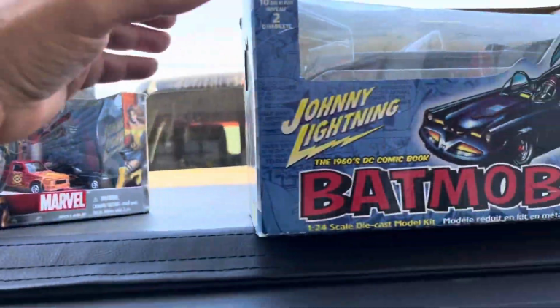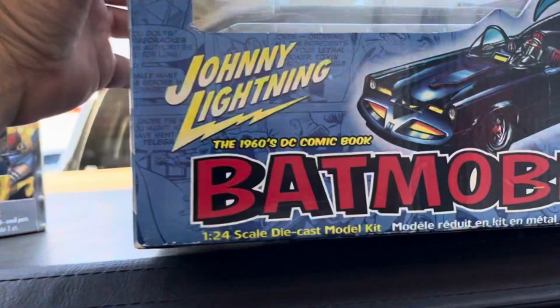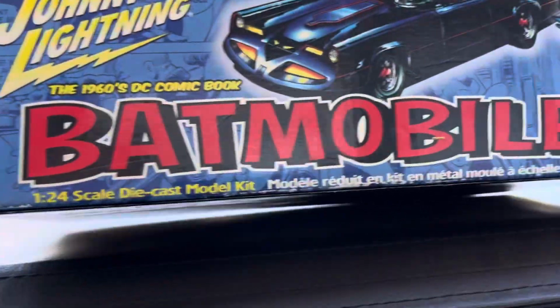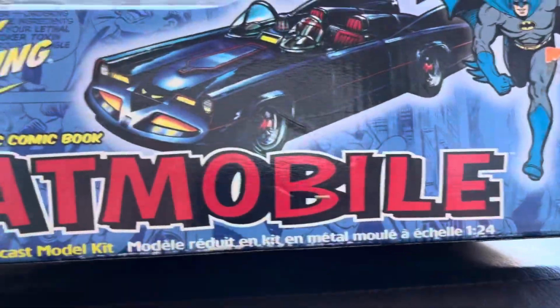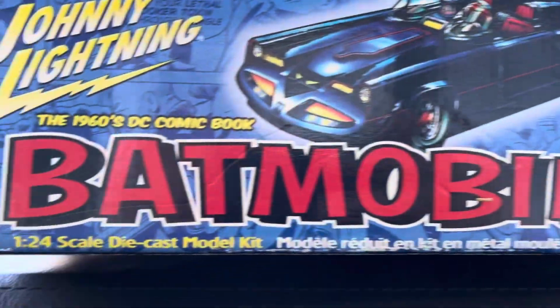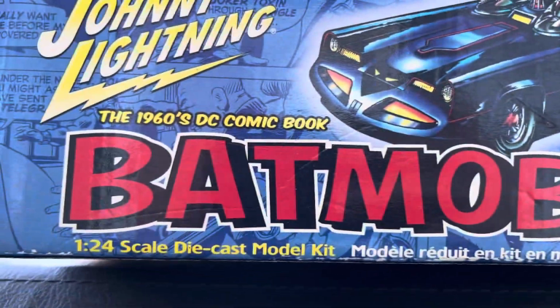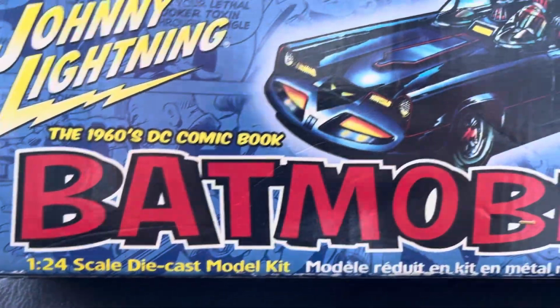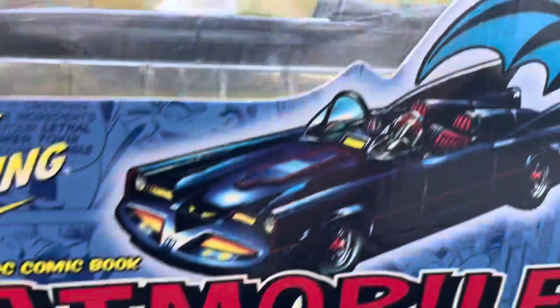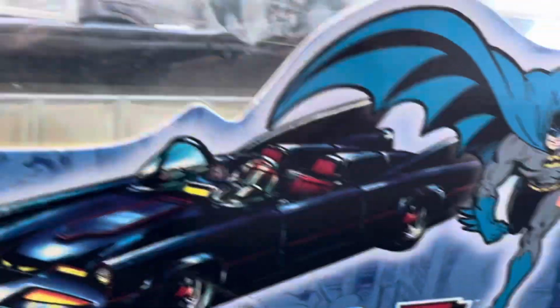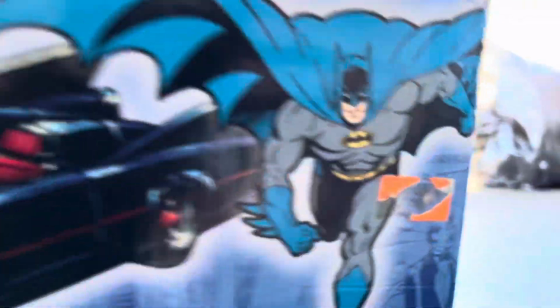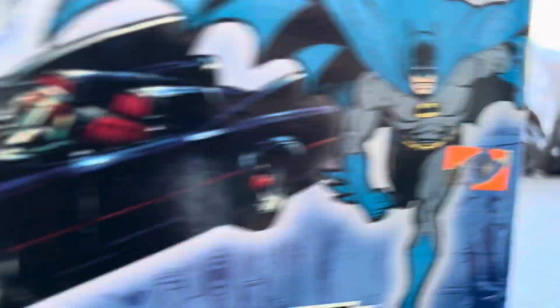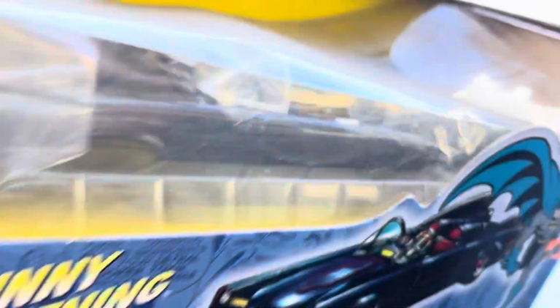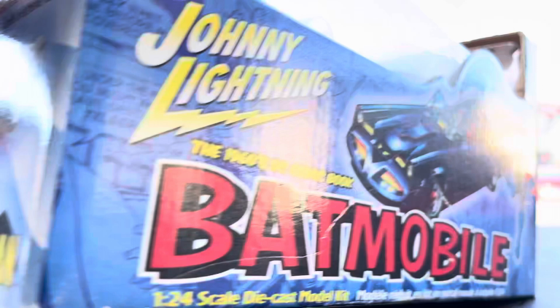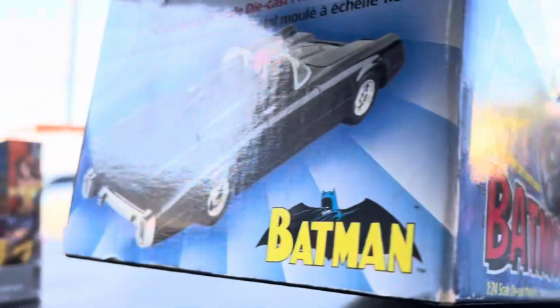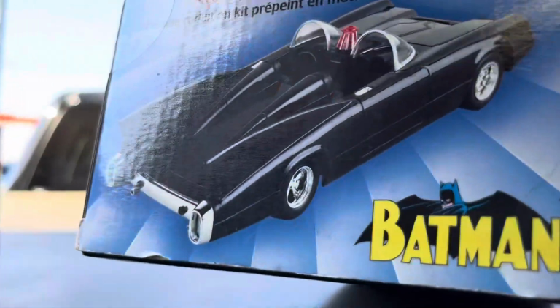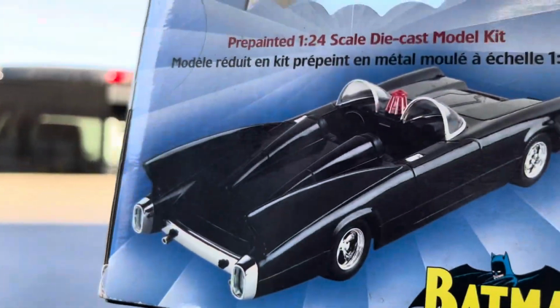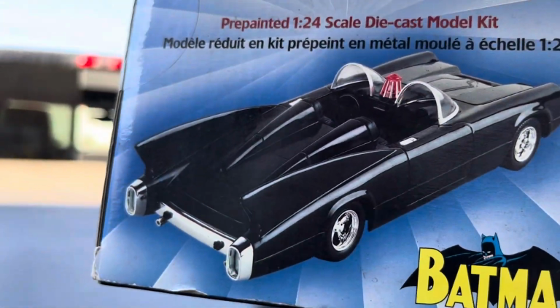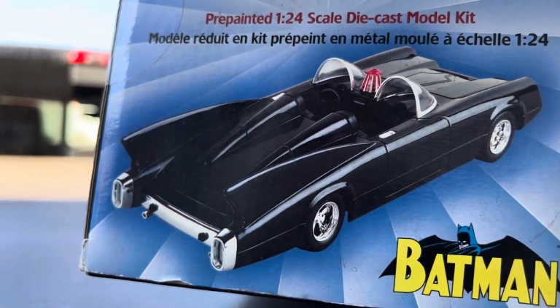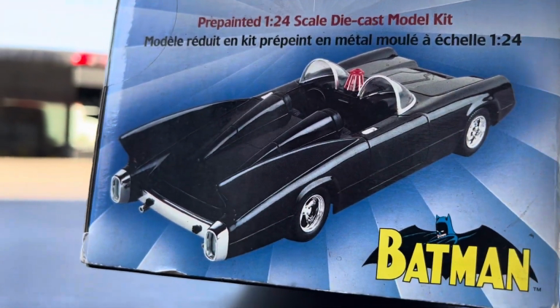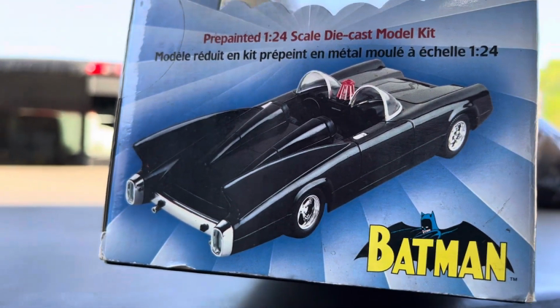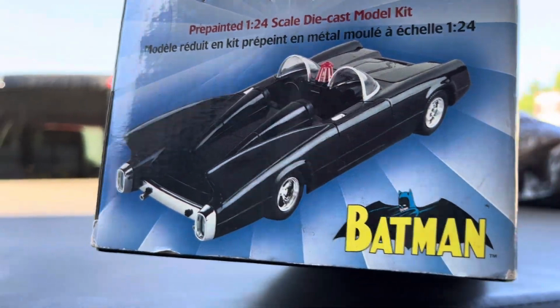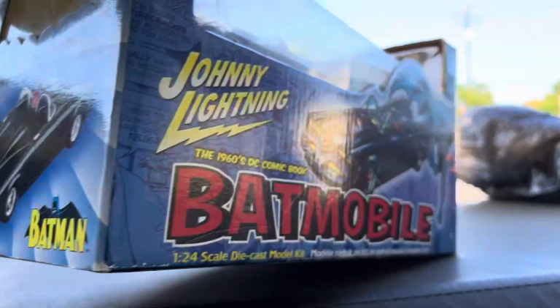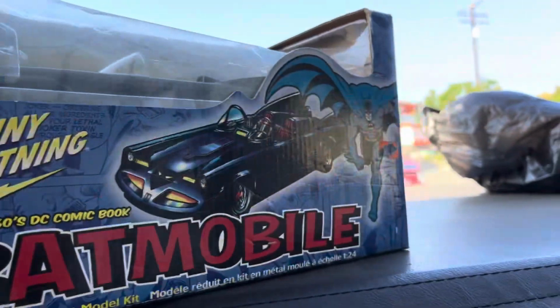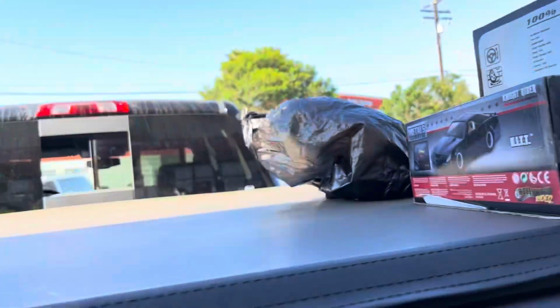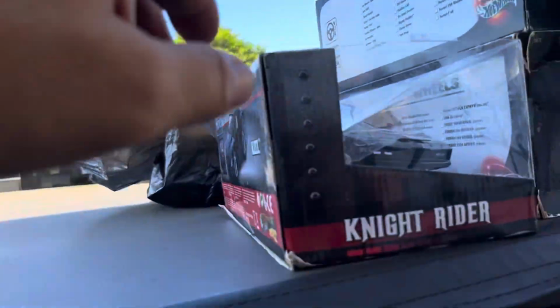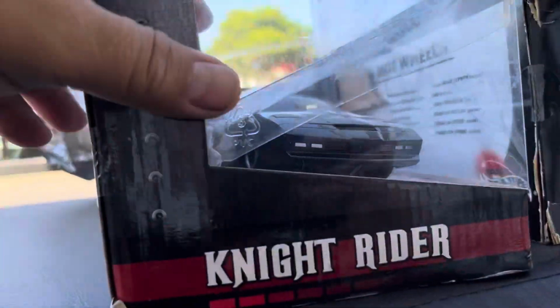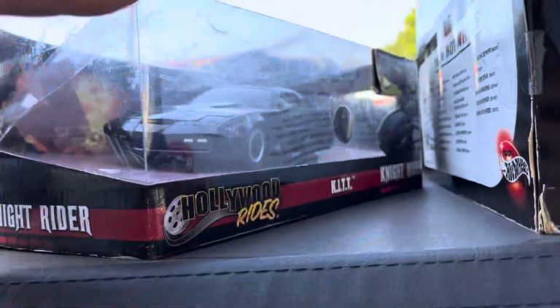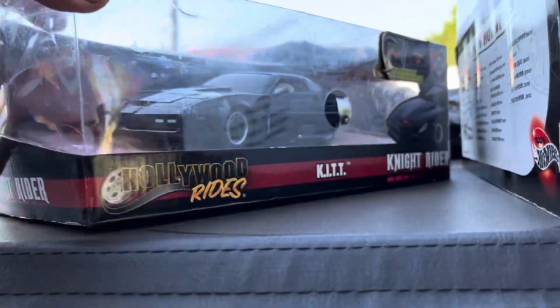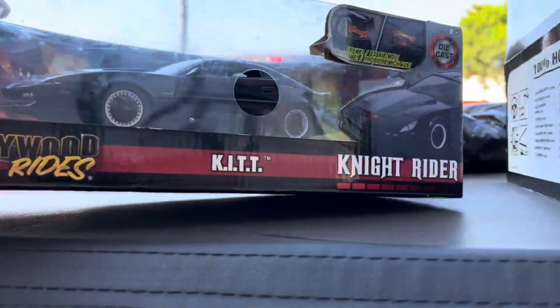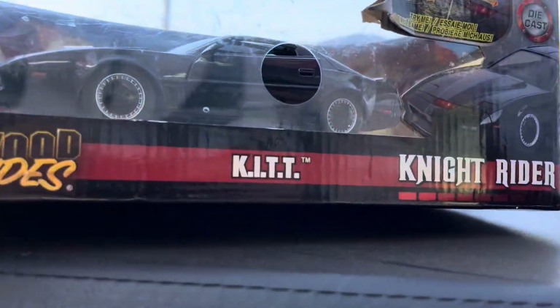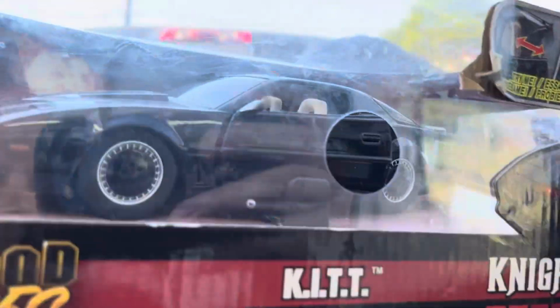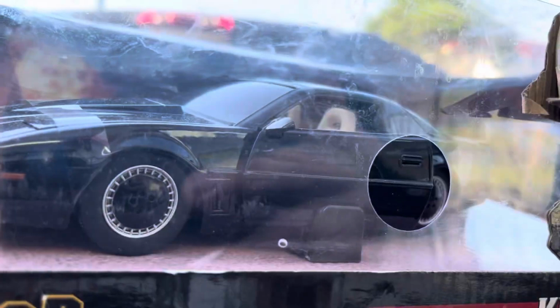And this is a giant Lightning Batmobile, 1960s DC comic book. You have to put it together, guys. It's all metal — this is a pre-painted 1/24 scale die-cast model kit. And Knight Rider — there it is, it's hiding.